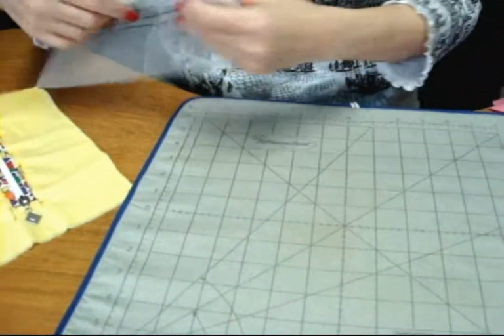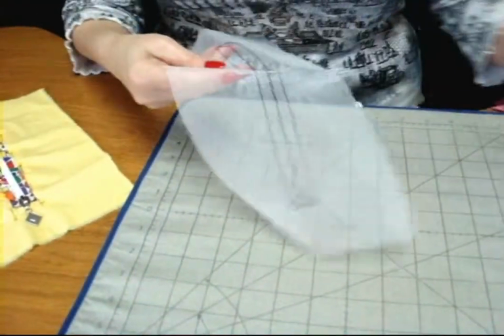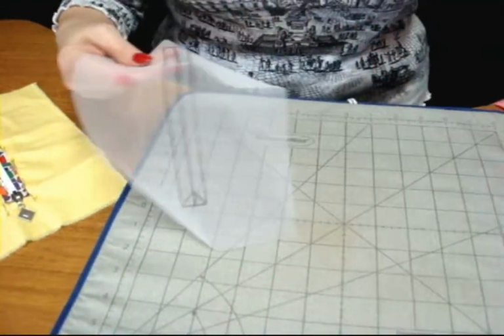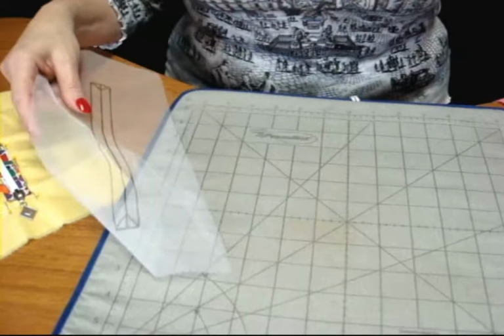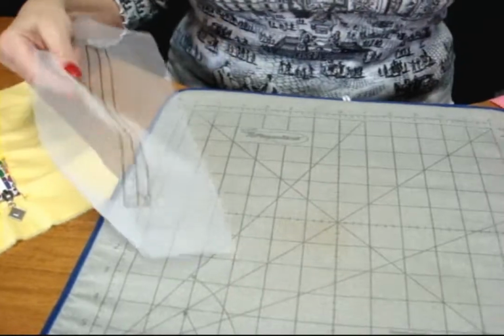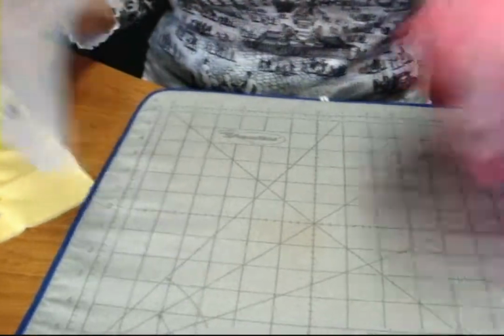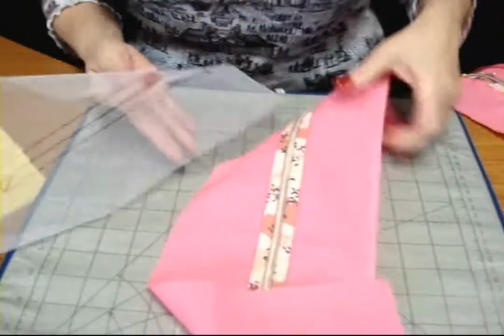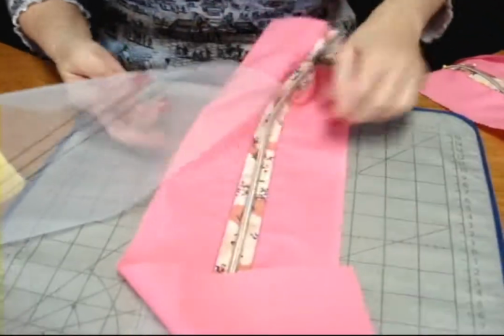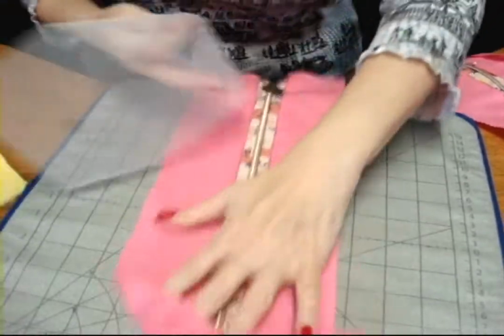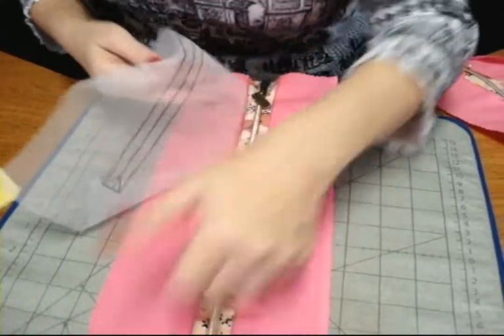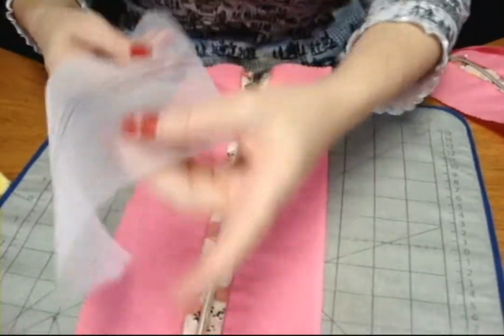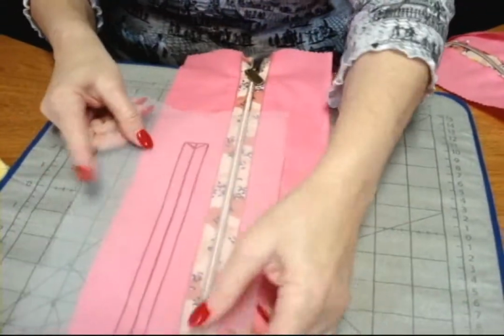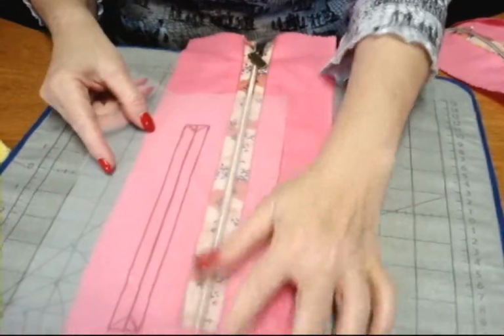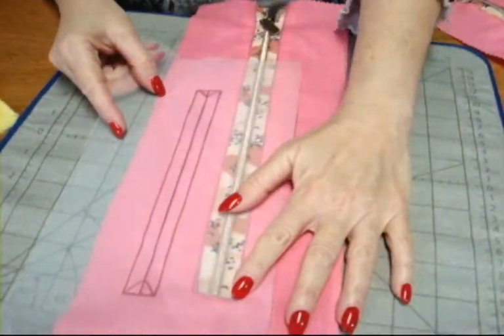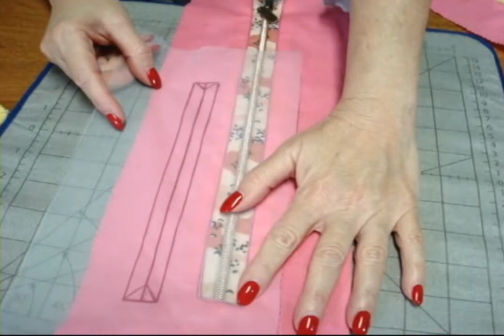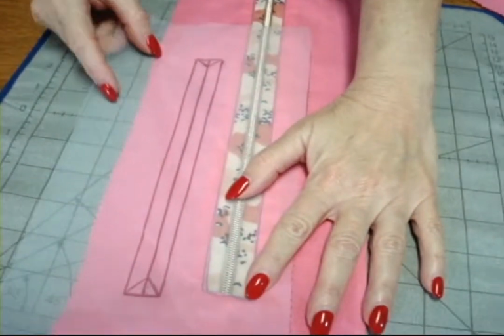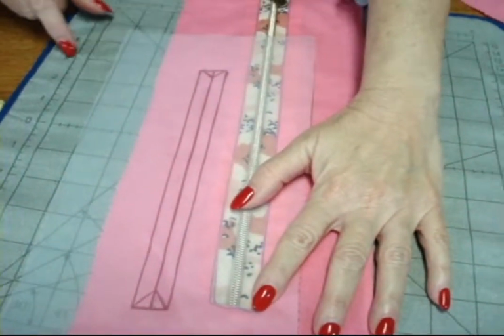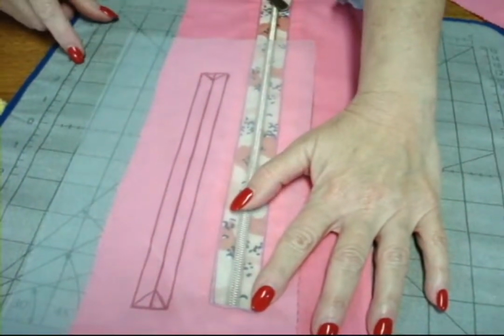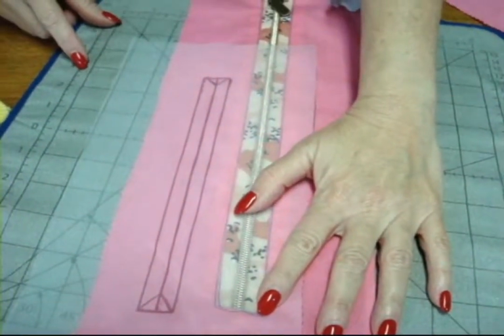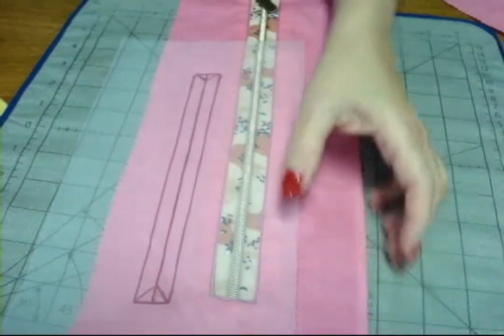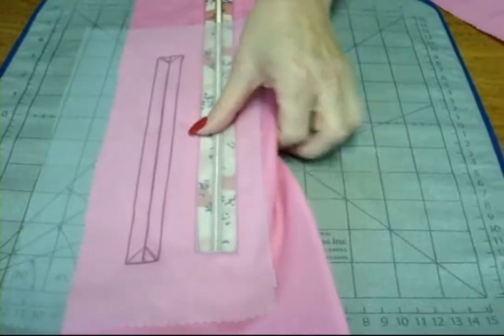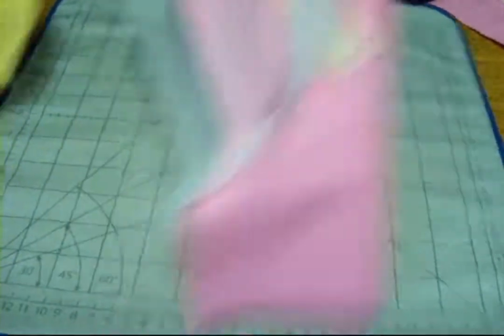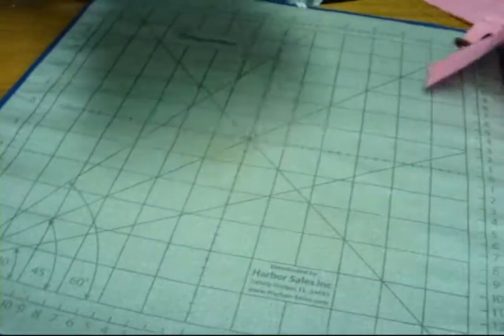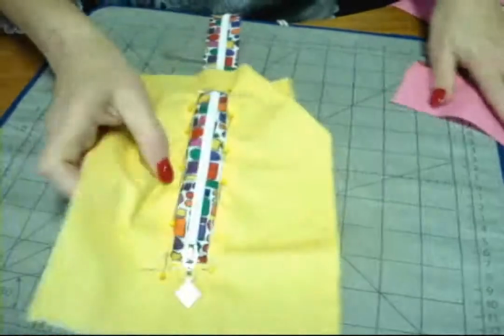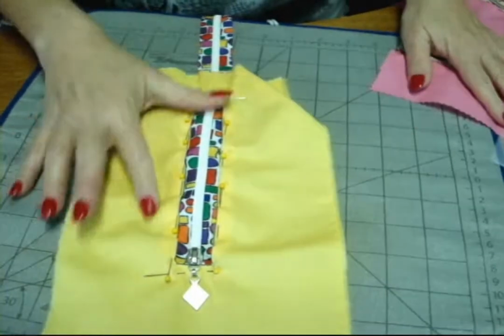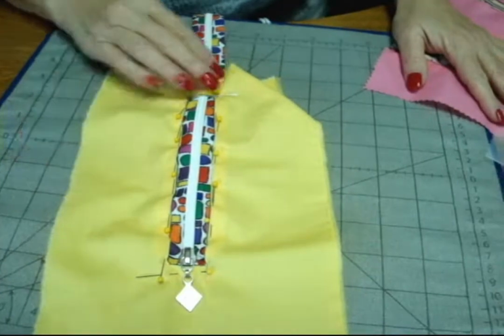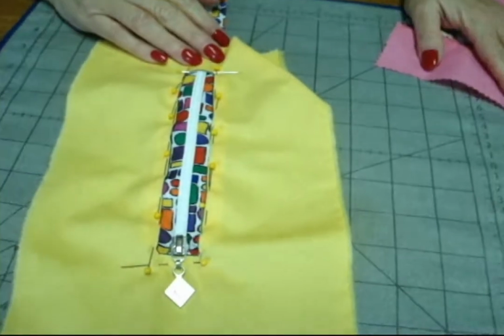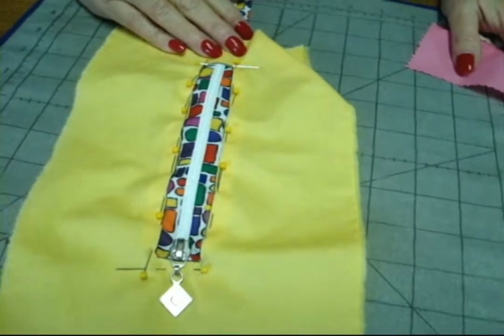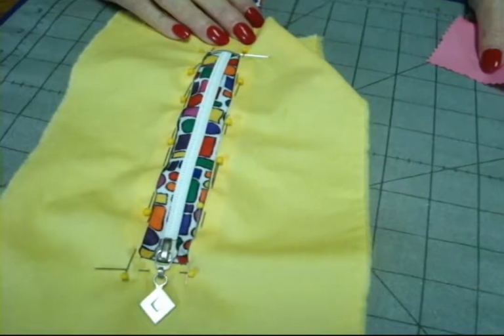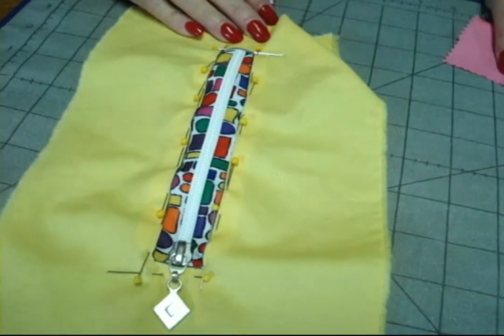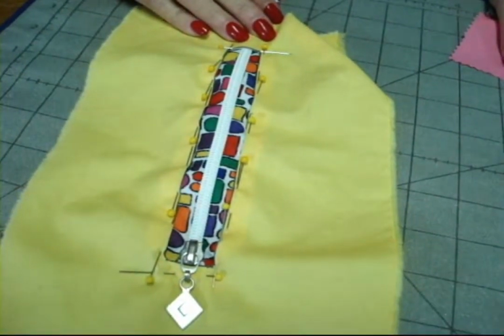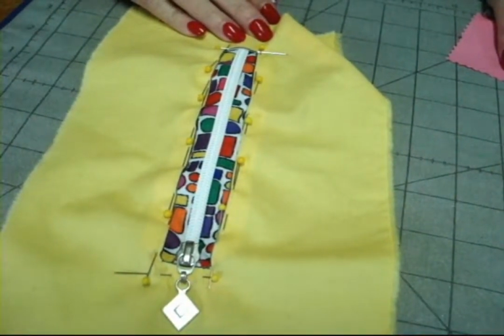For those of you who would like to use this for a pocket, your window opening should look like this, as if you were doing a welt pocket. Turn it to the wrong side and then pin your zipper in place. I hope you'll try this fun technique.